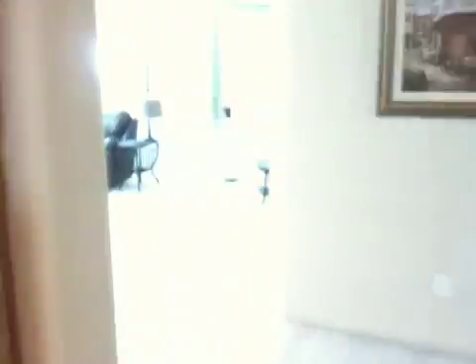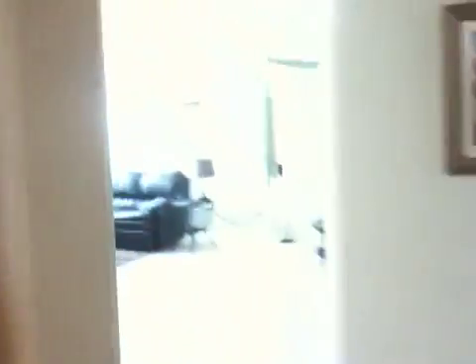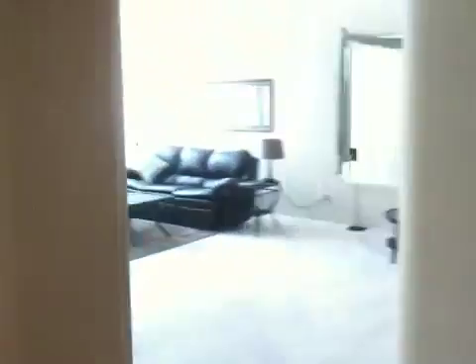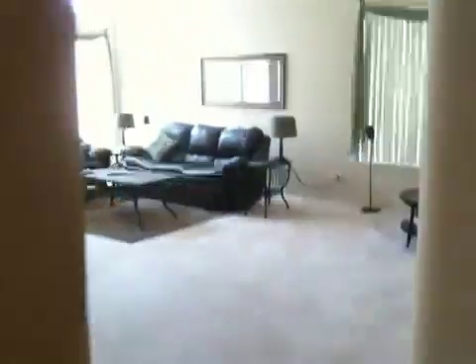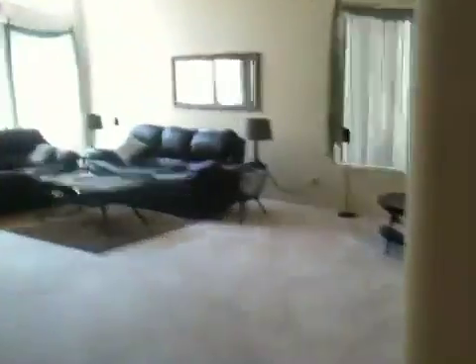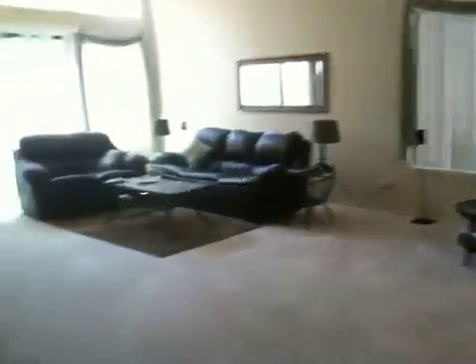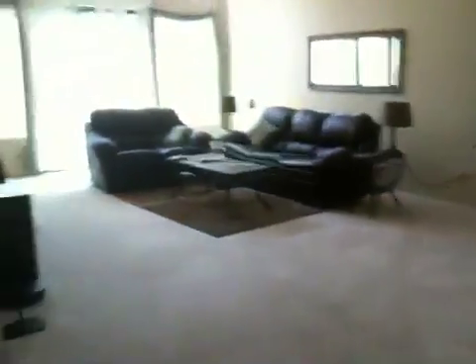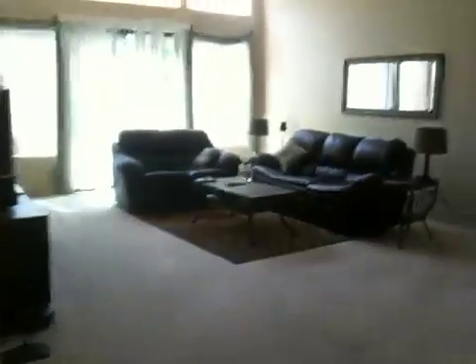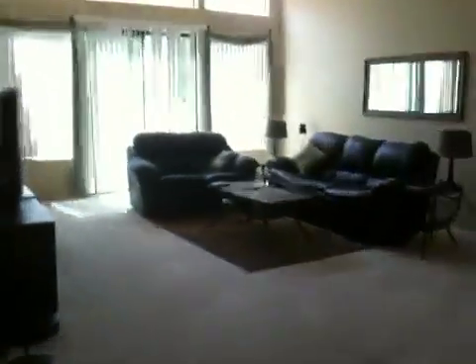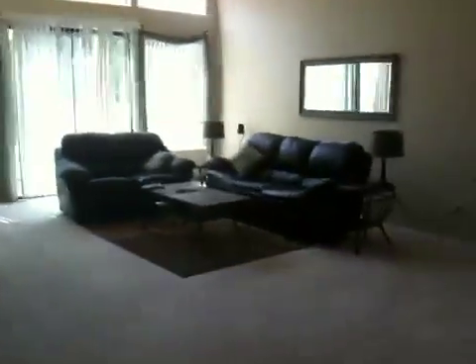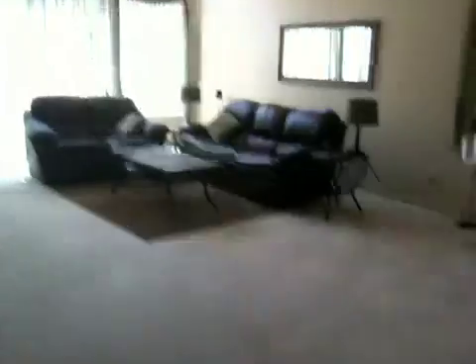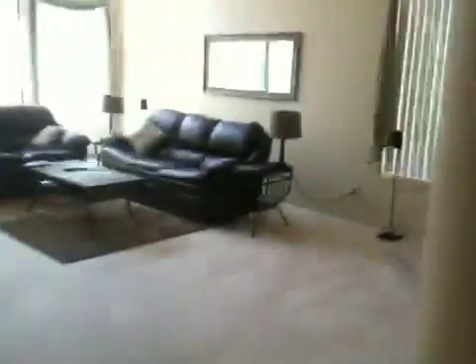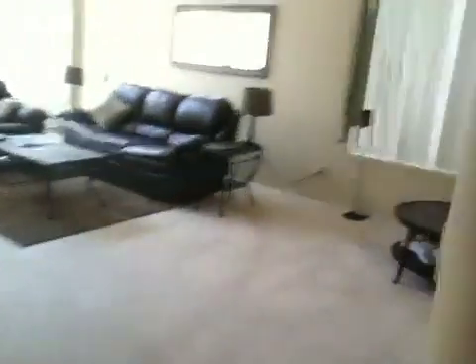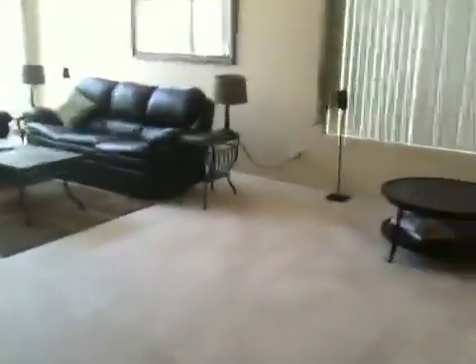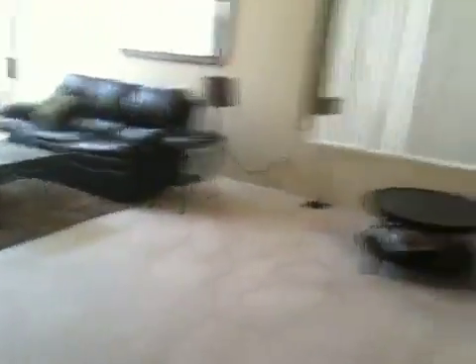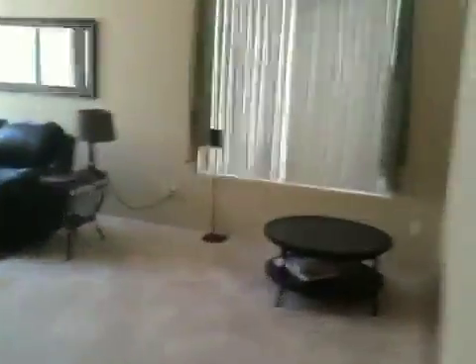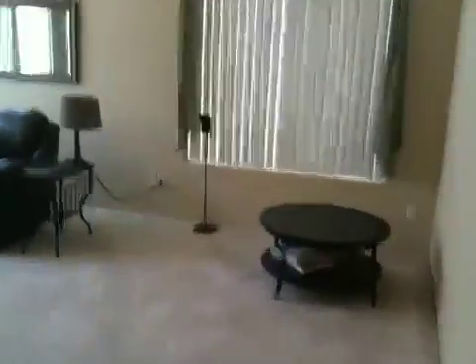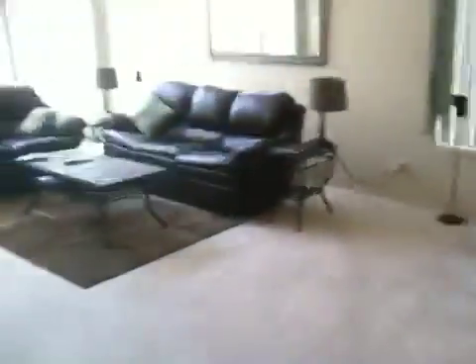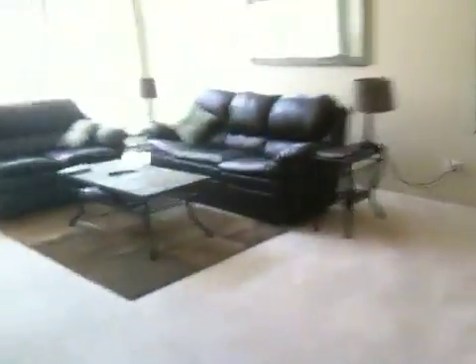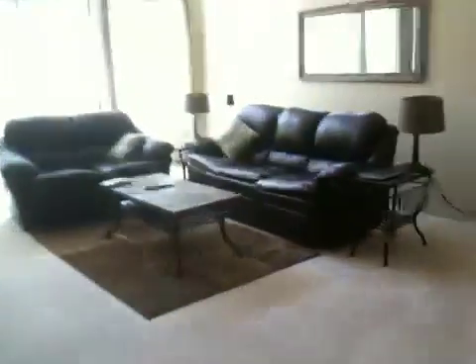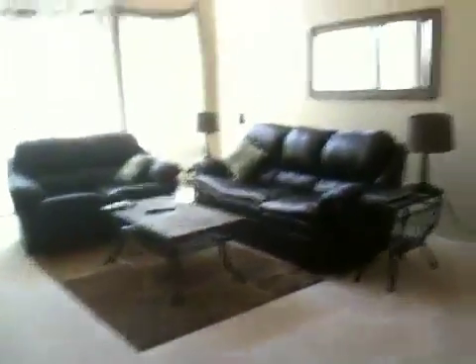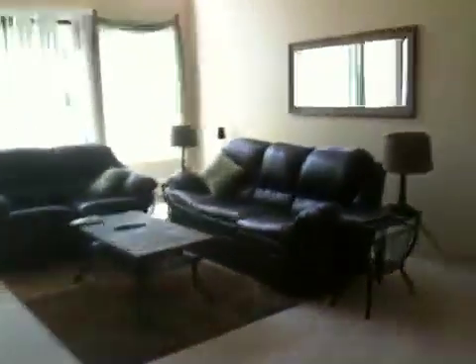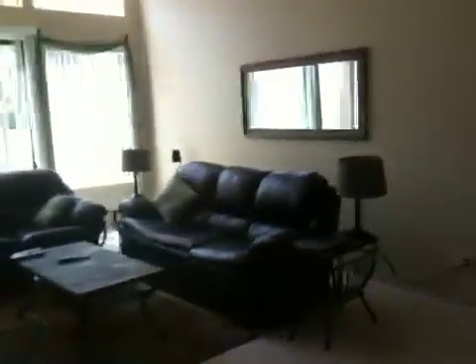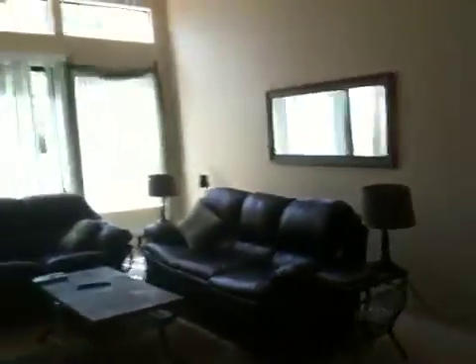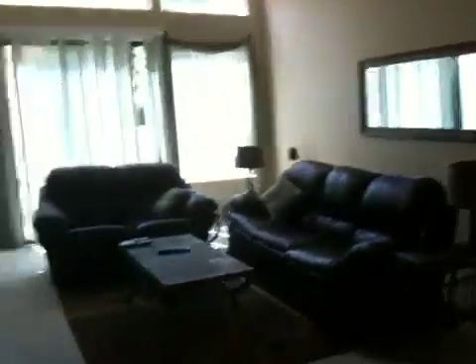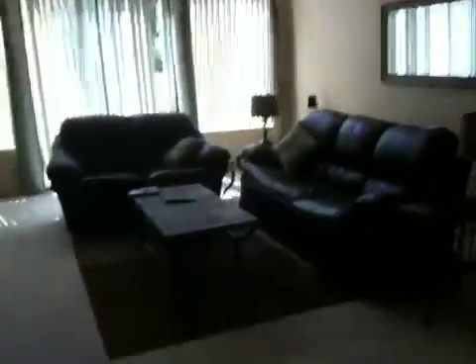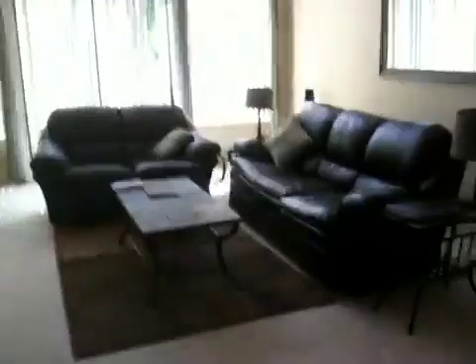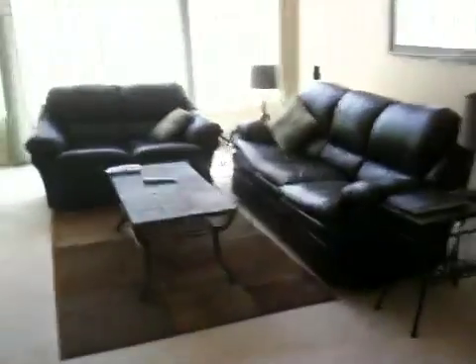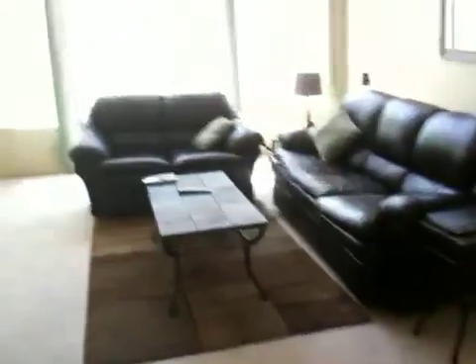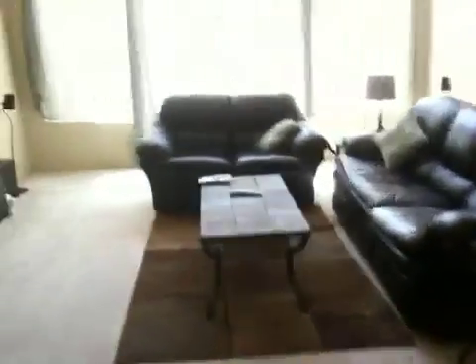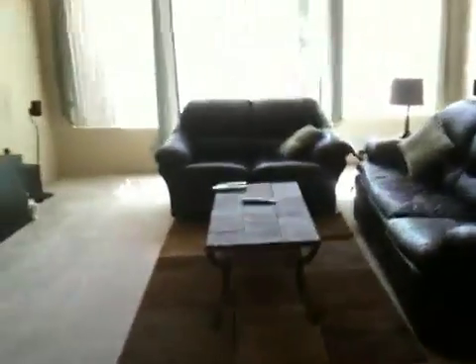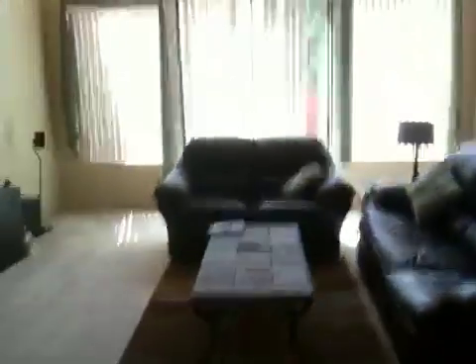And then the main room. We have enough space for like an entire other furniture set. There's our furniture.